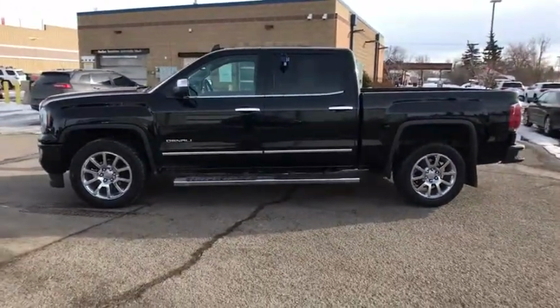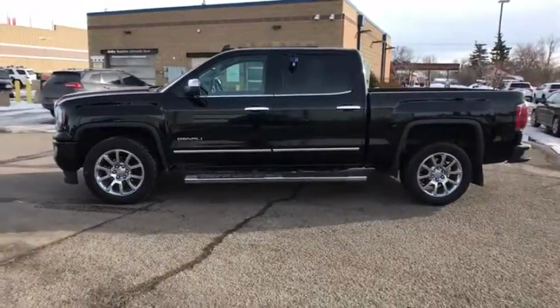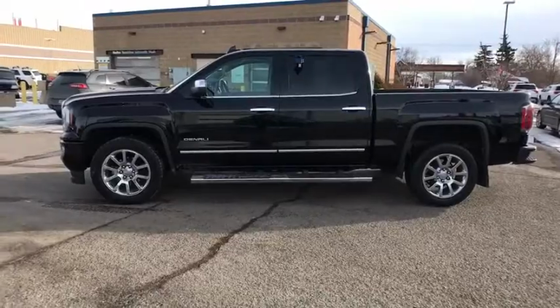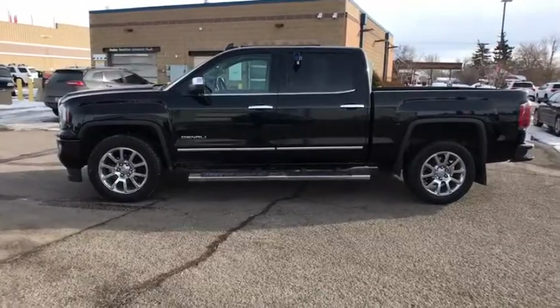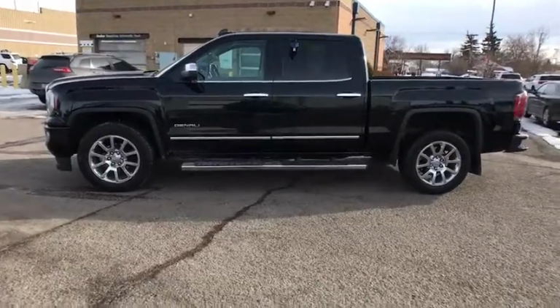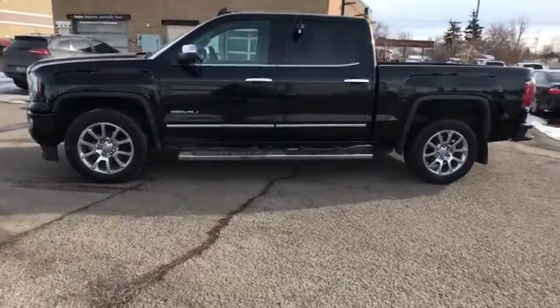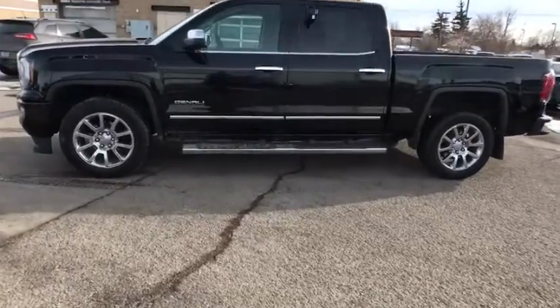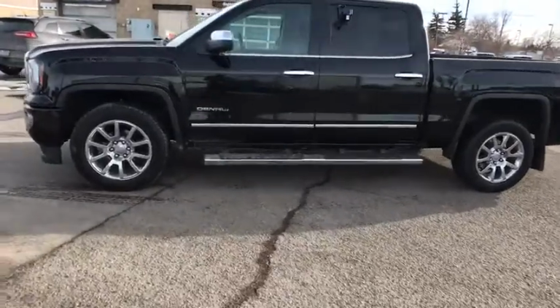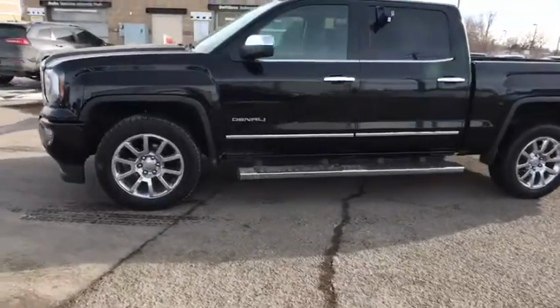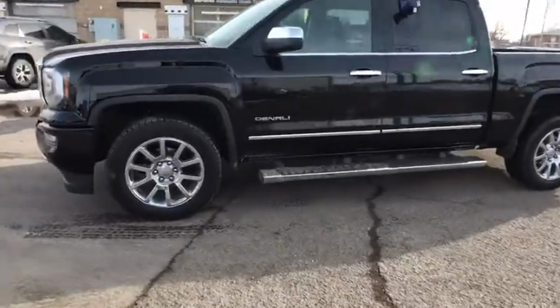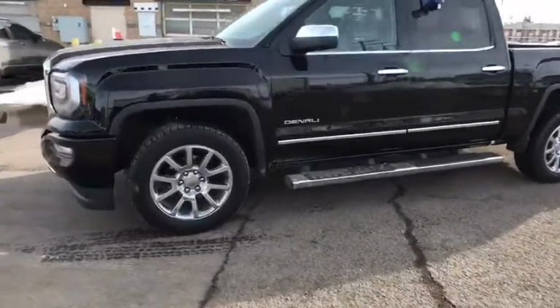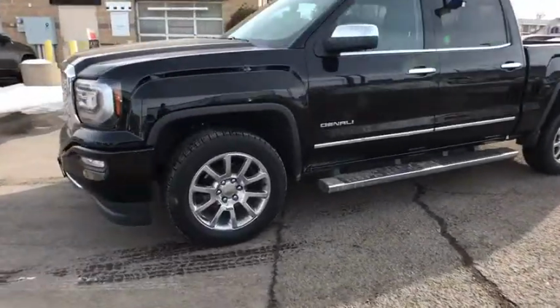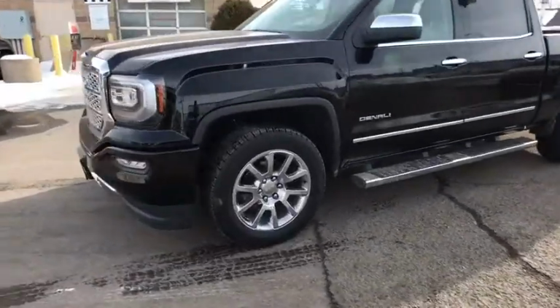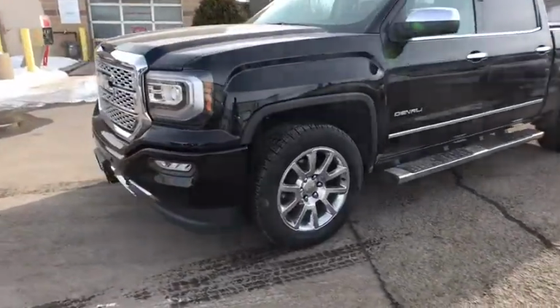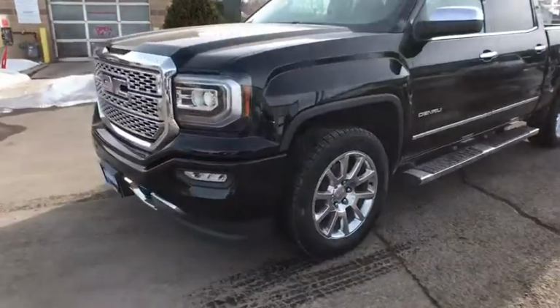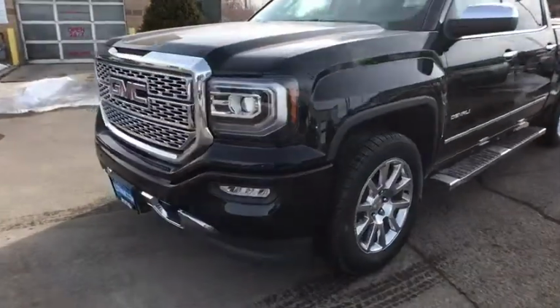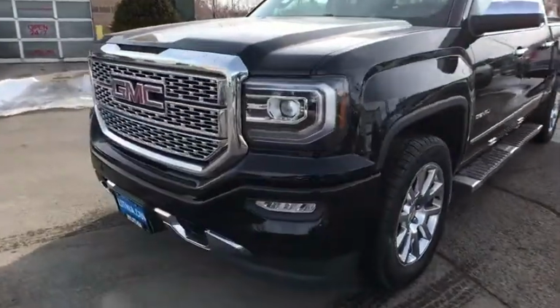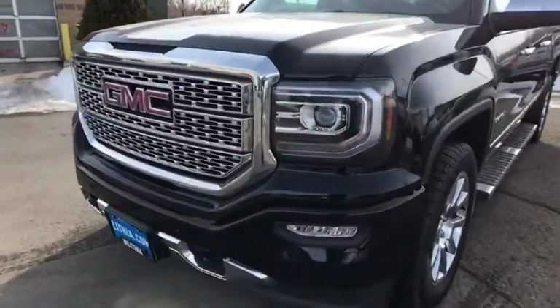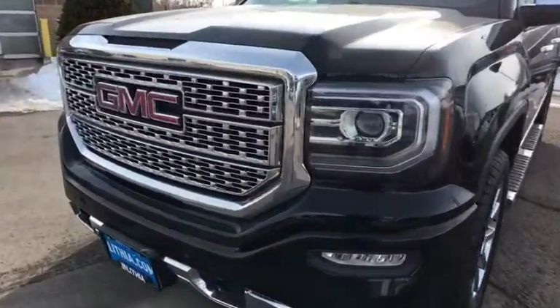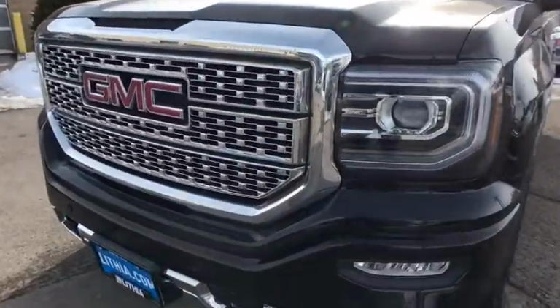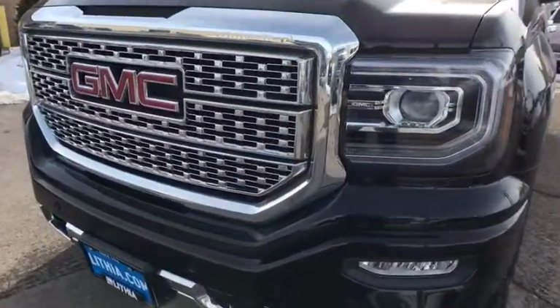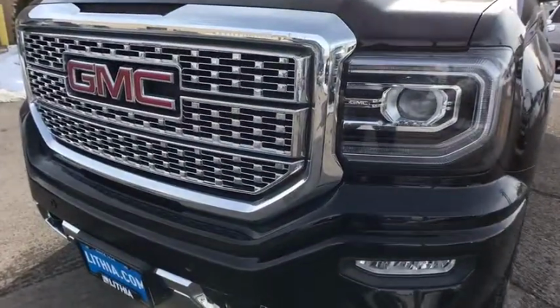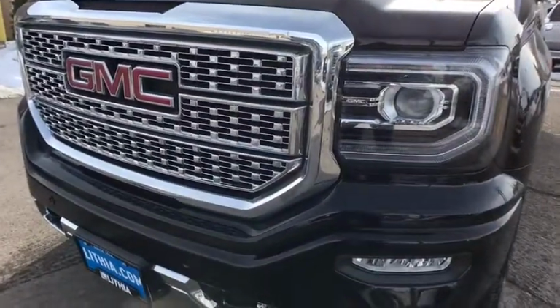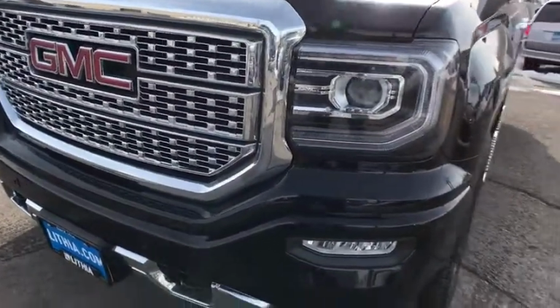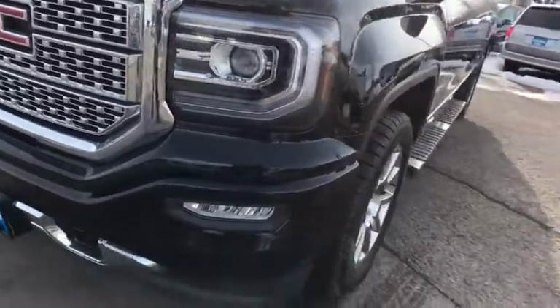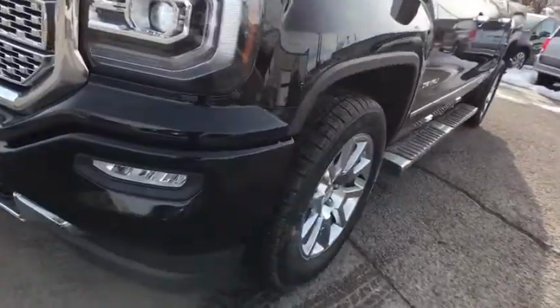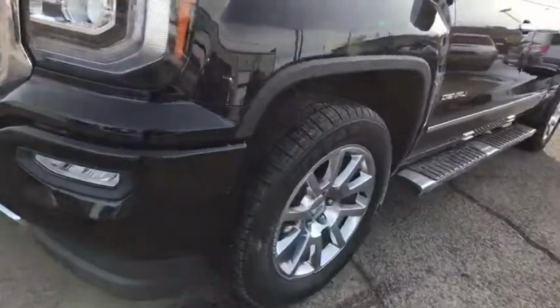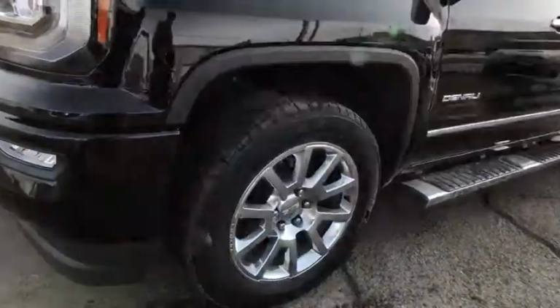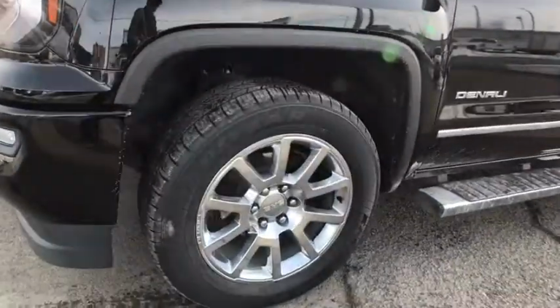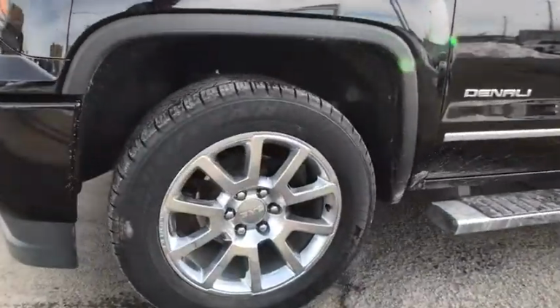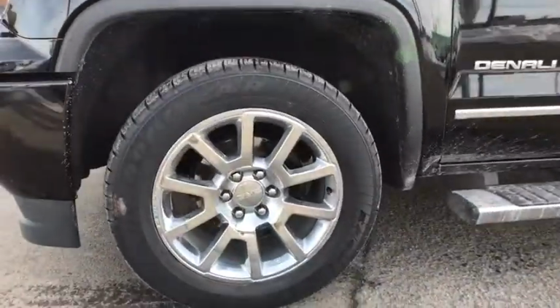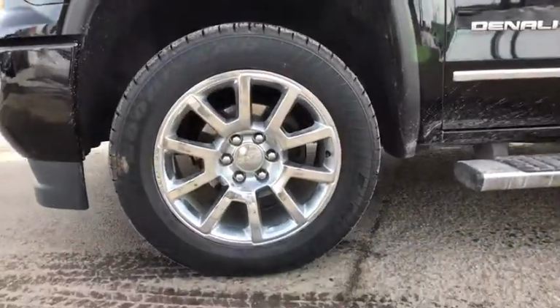Adjustable steering wheel, driver lumbar, front floor mat, cruise control, ABS four-wheel, four-wheel disc brakes, premium sound system, universal garage door opener, active suspension system, AM-FM stereo radio.